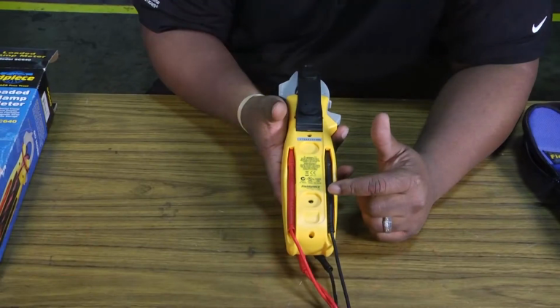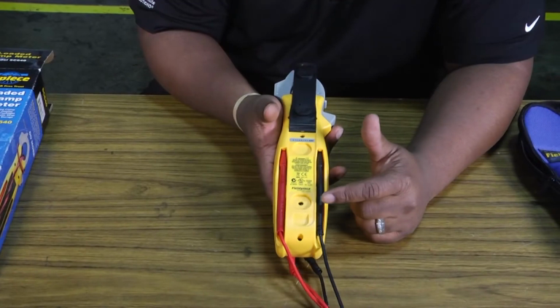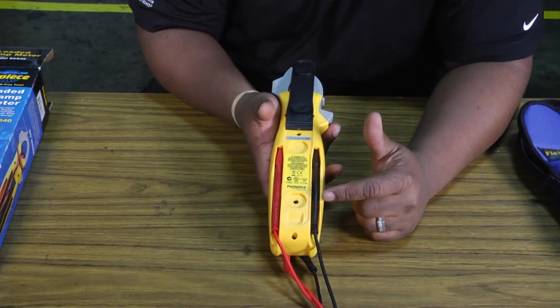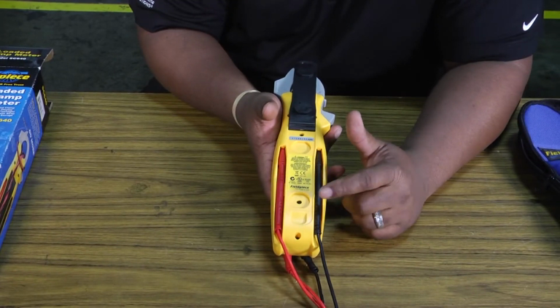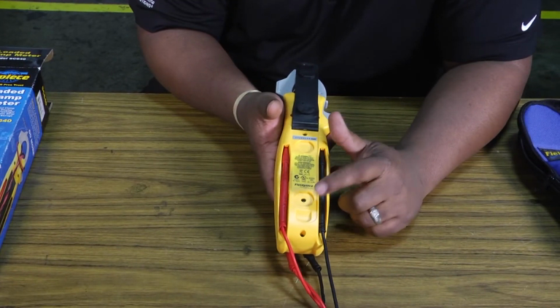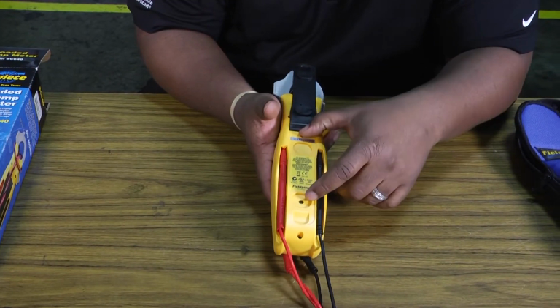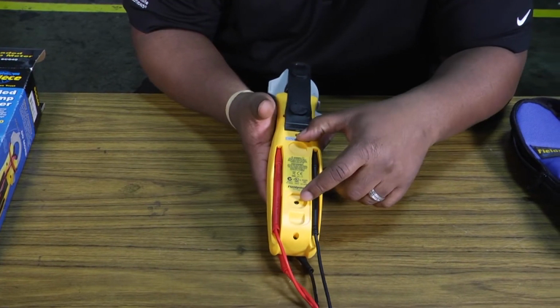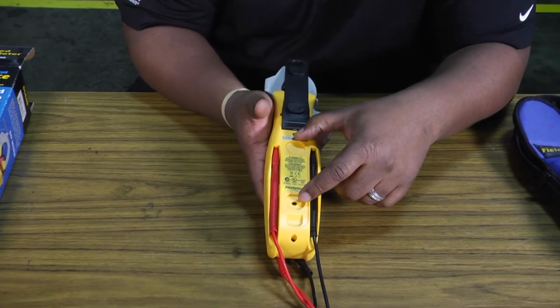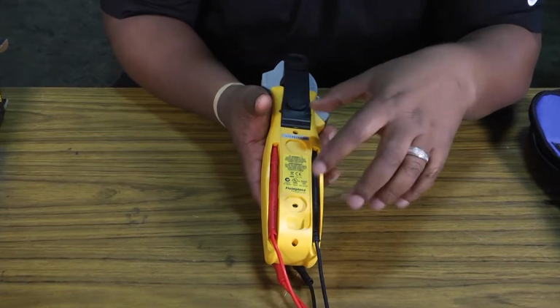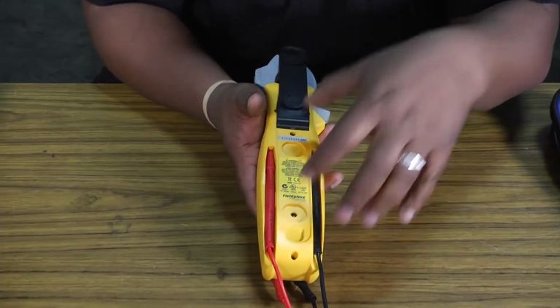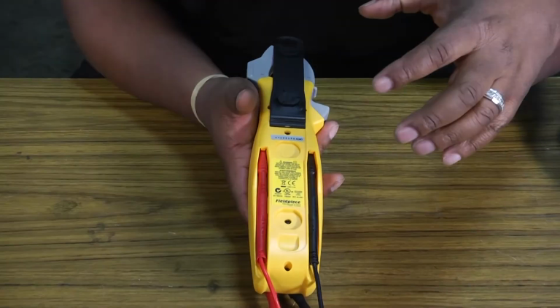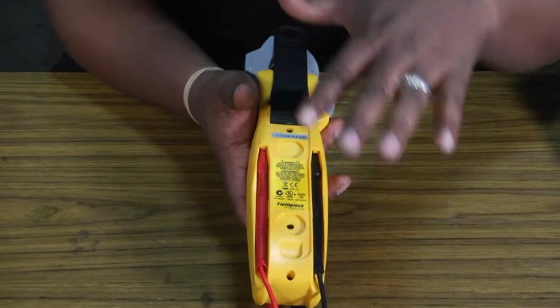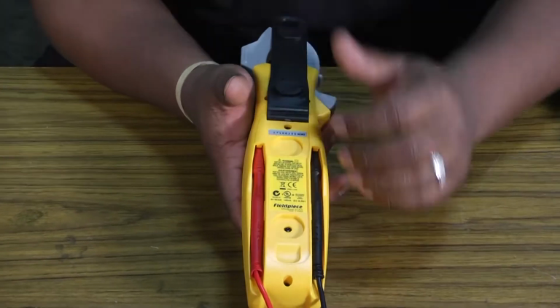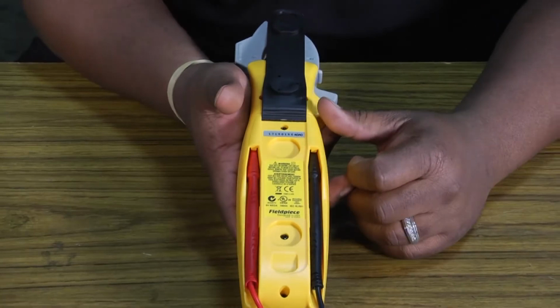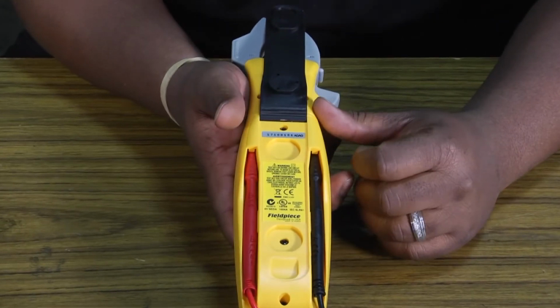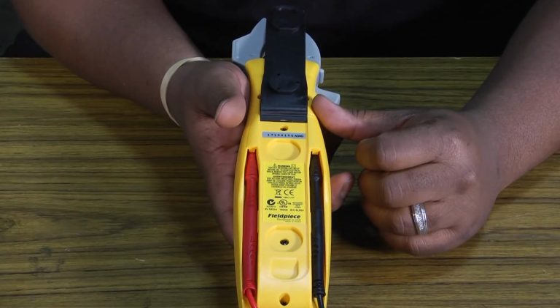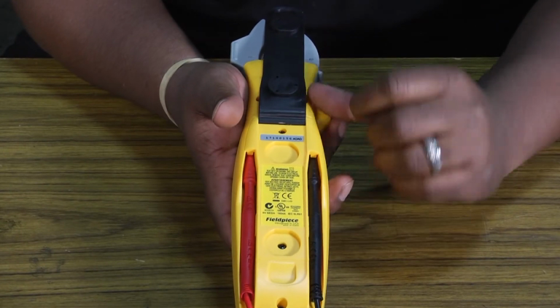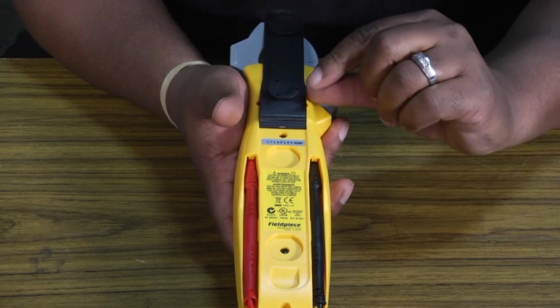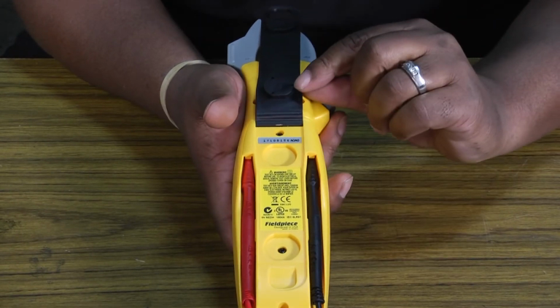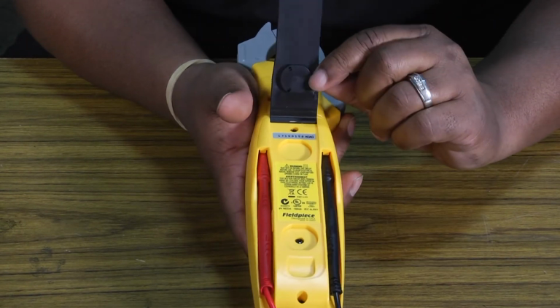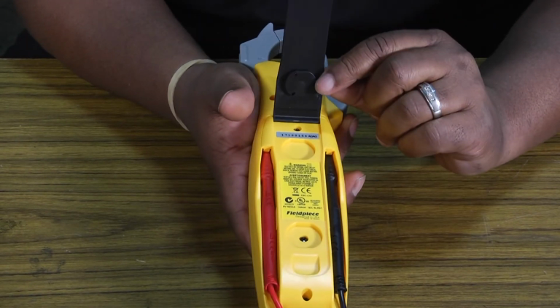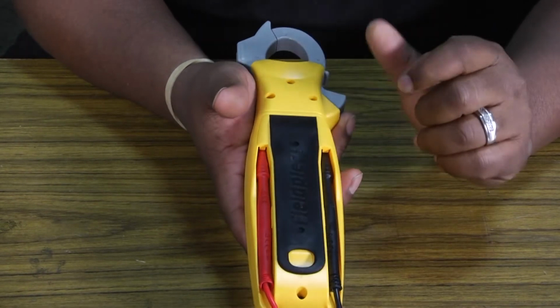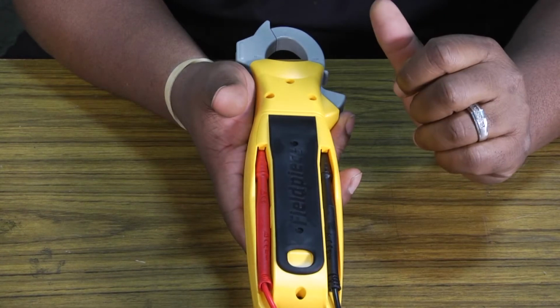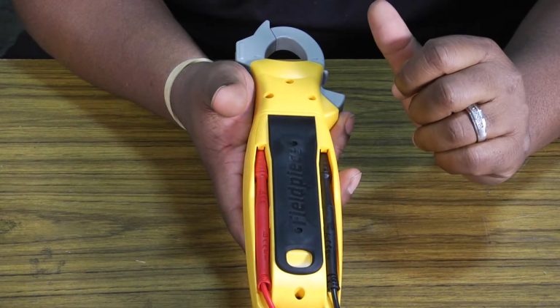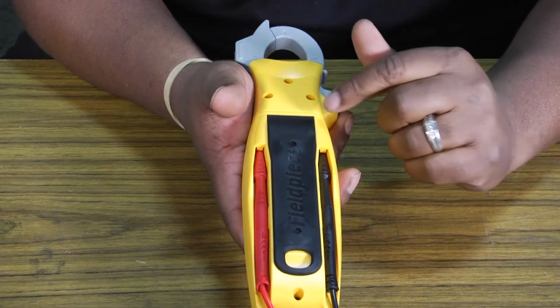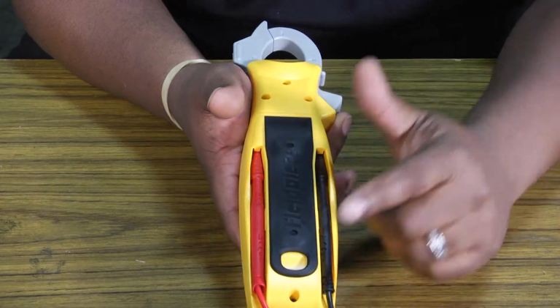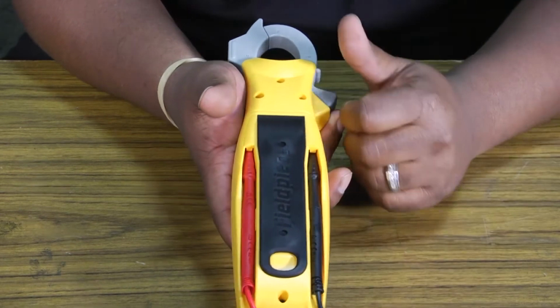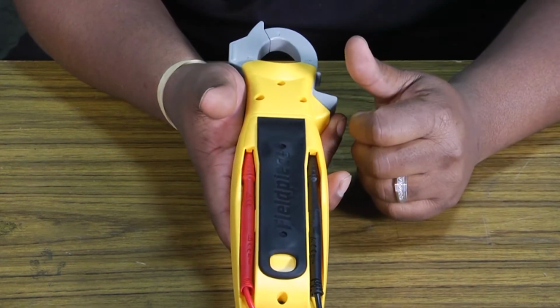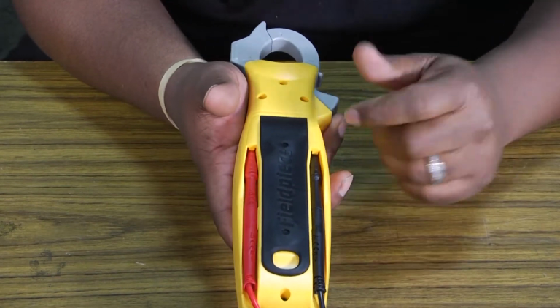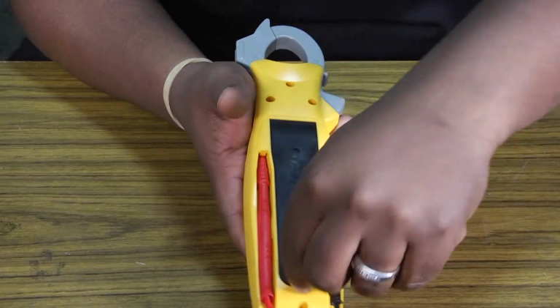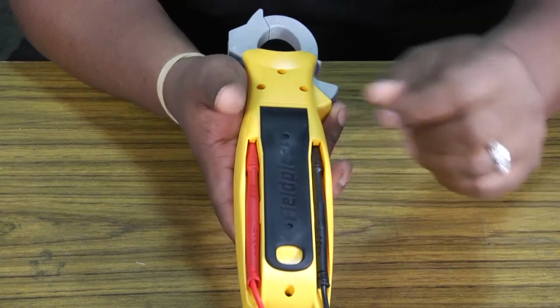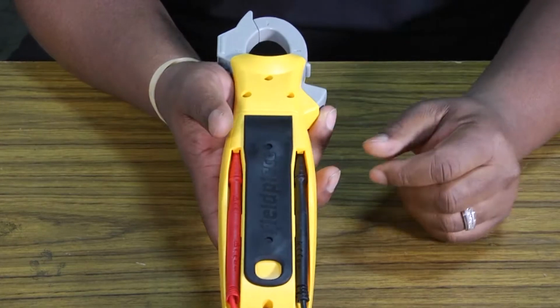To put the batteries in, you have to take out two screws and the whole back comes off, and there's a spot for your 9-volt battery to go. The magnetic clip flips down, and it has FieldPiece written on the back along with a little holder.